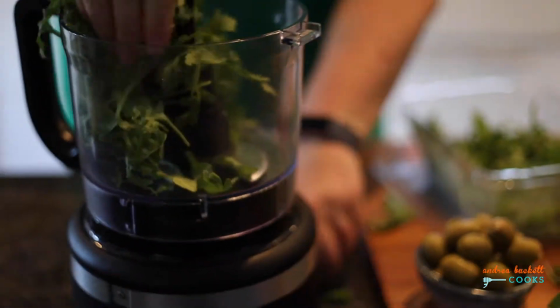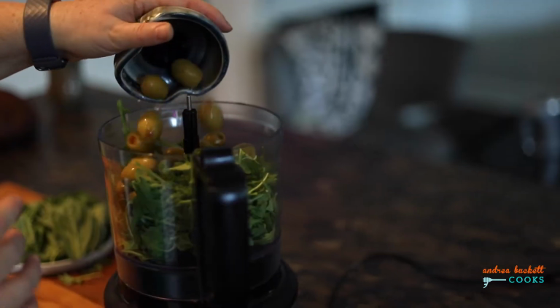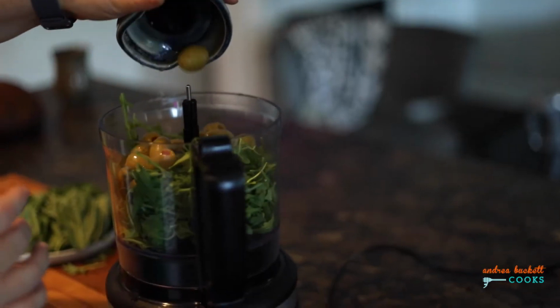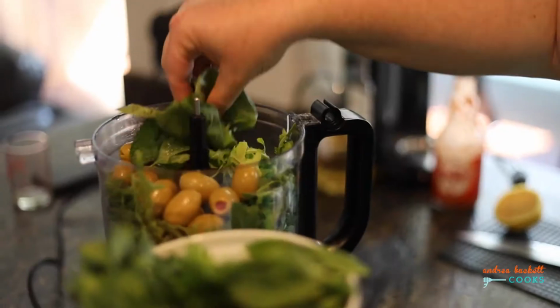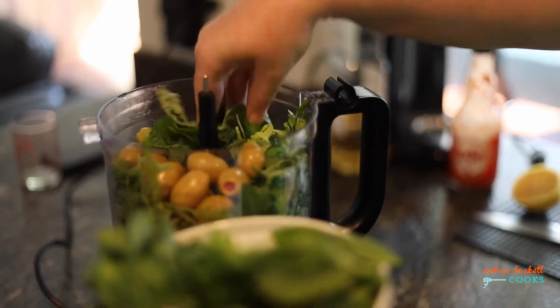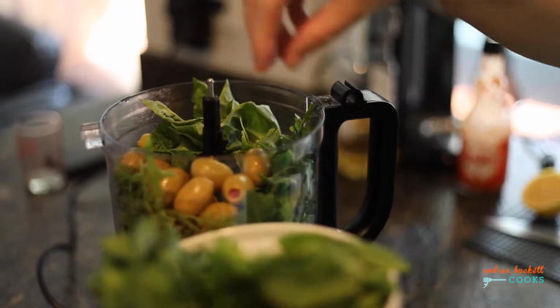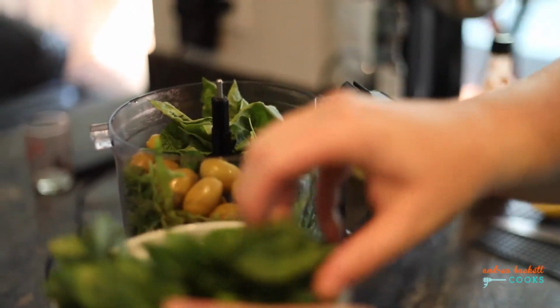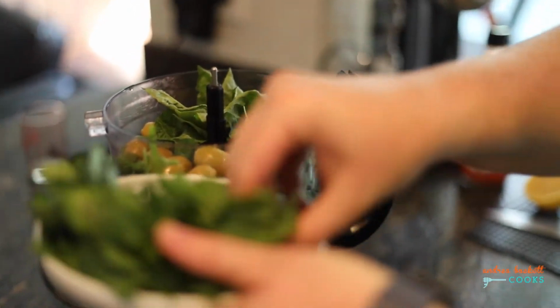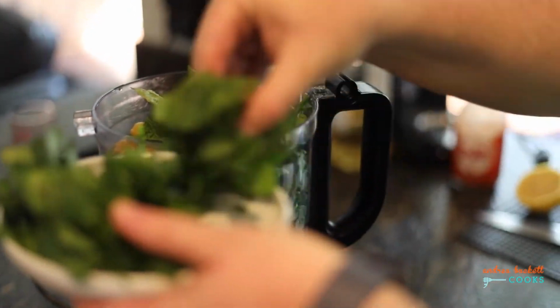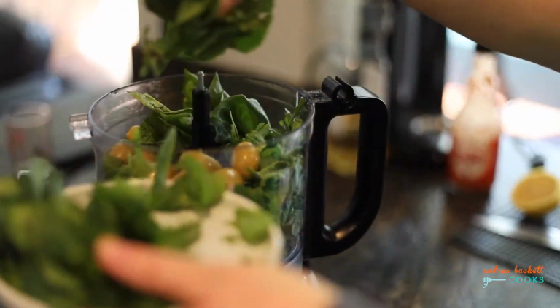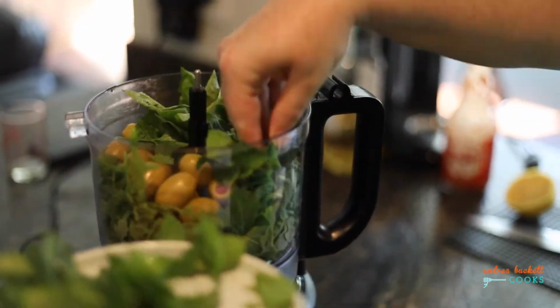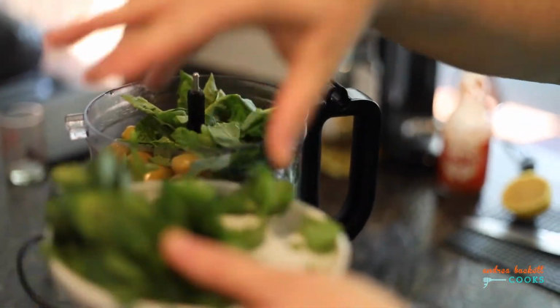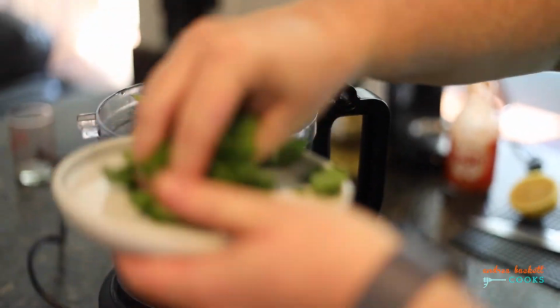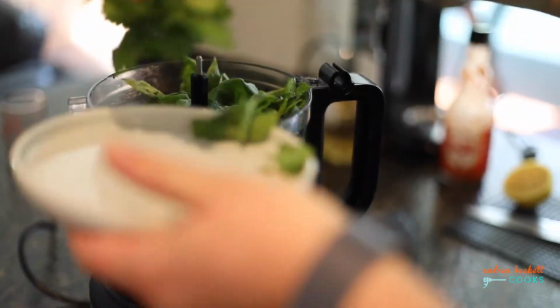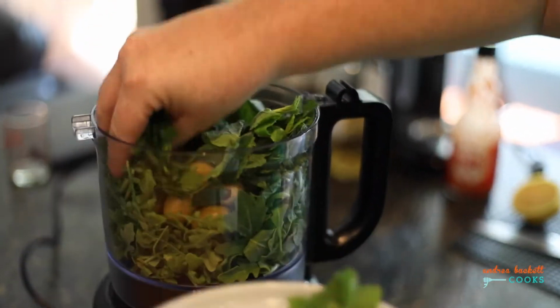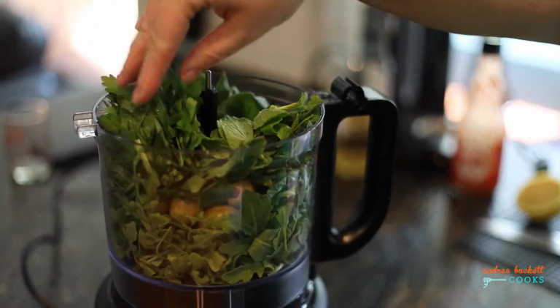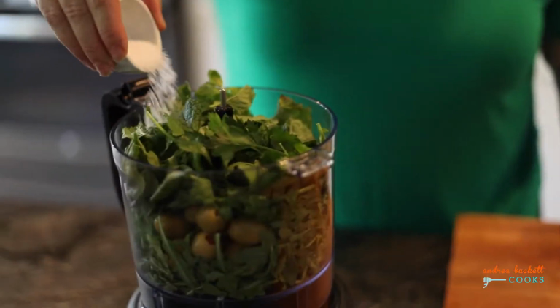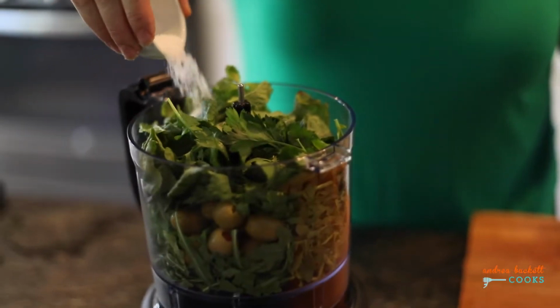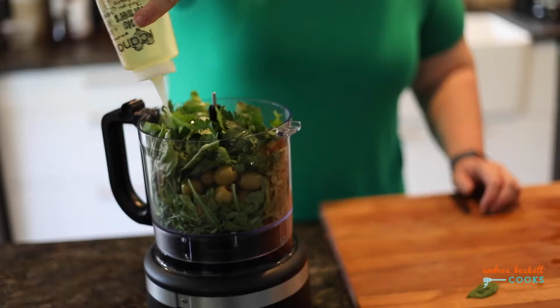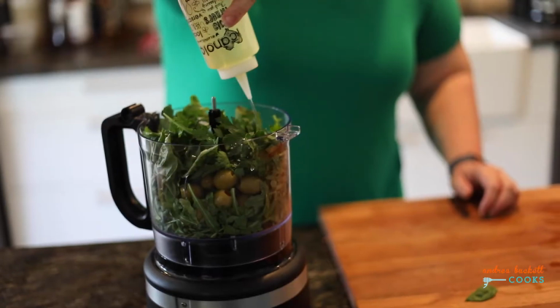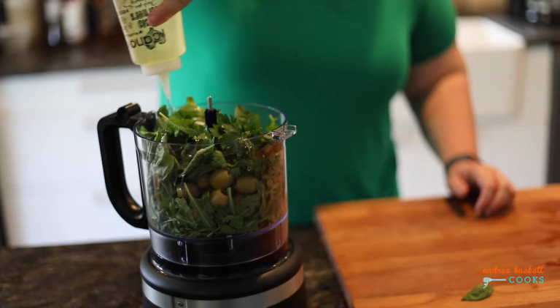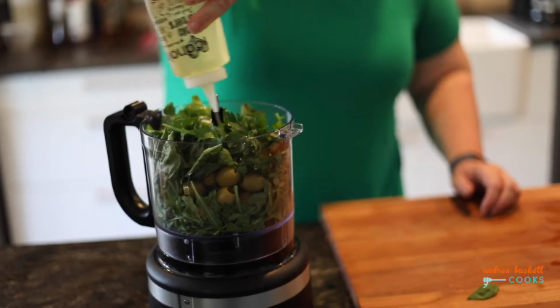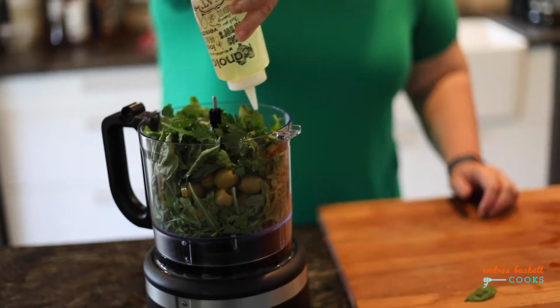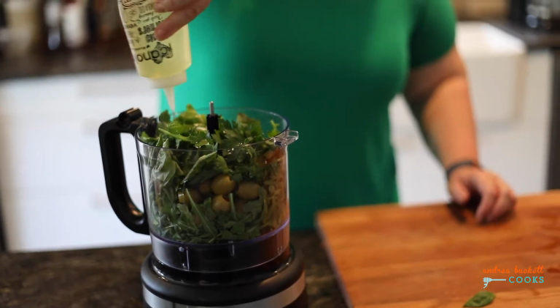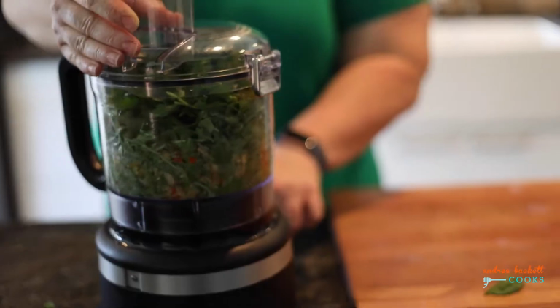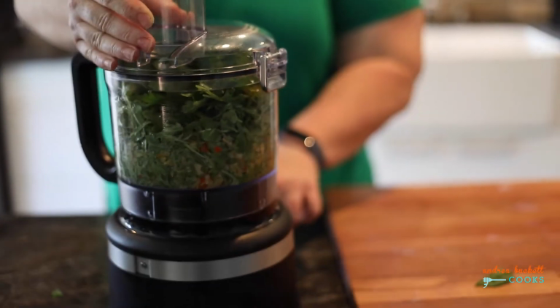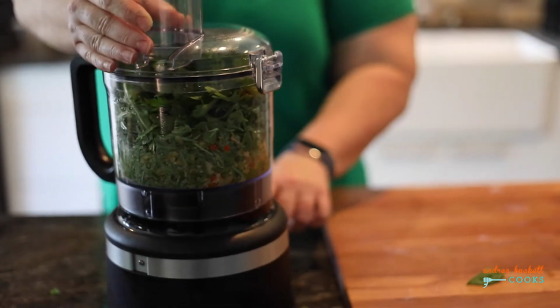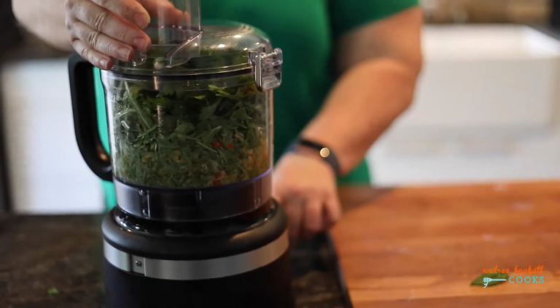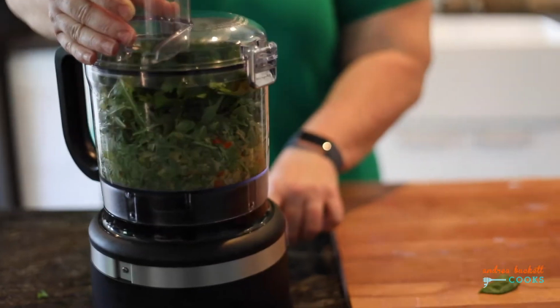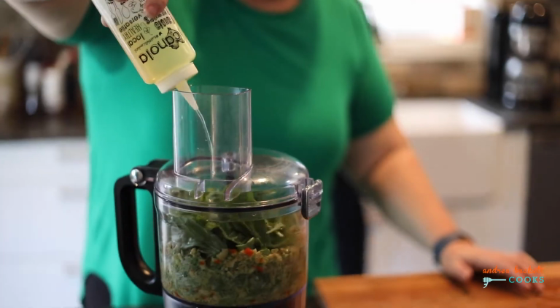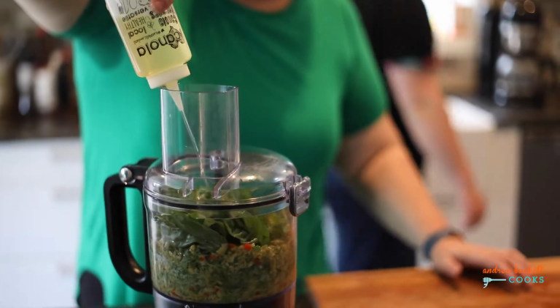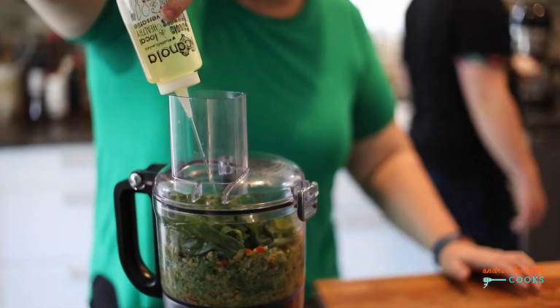For the third component, we're going to make a delicious arugula pesto with olives, basil, mint, salt, and of course some more canola oil to carry all those flavors together.